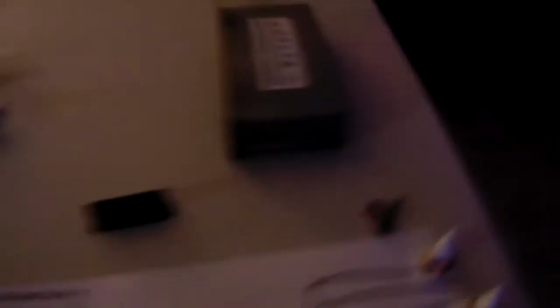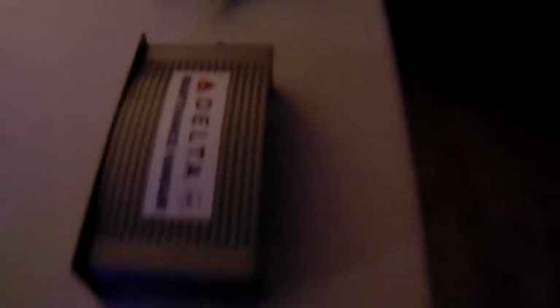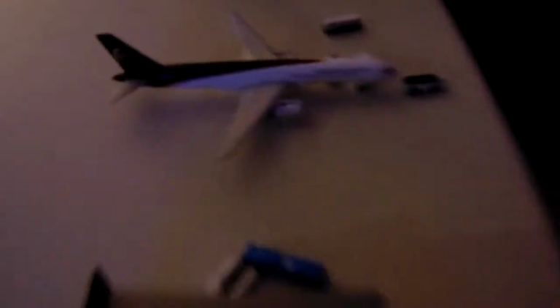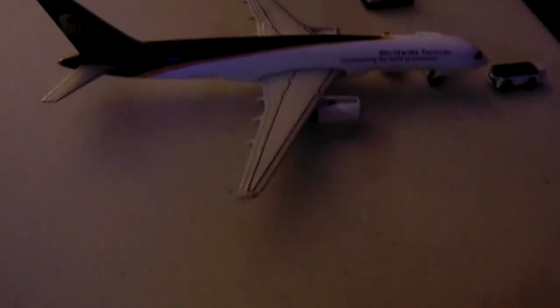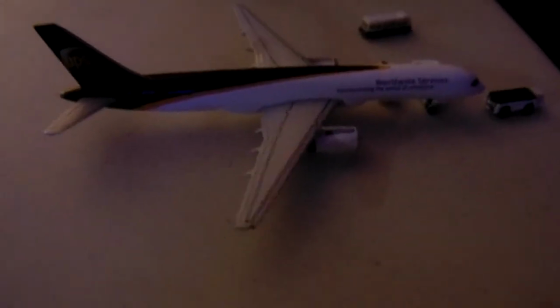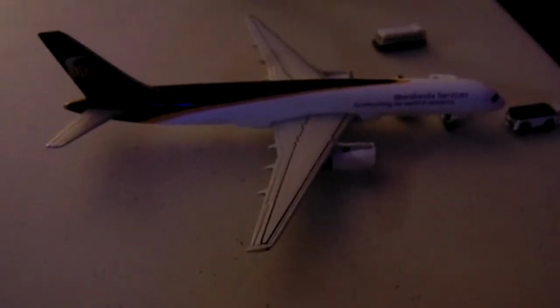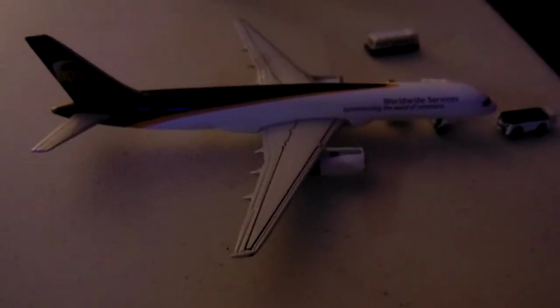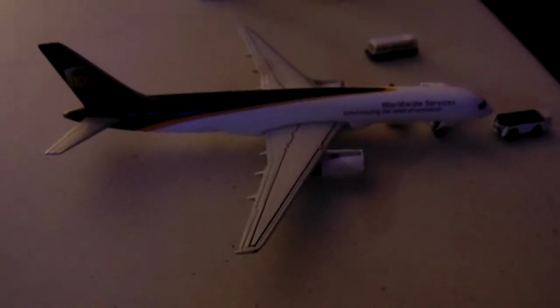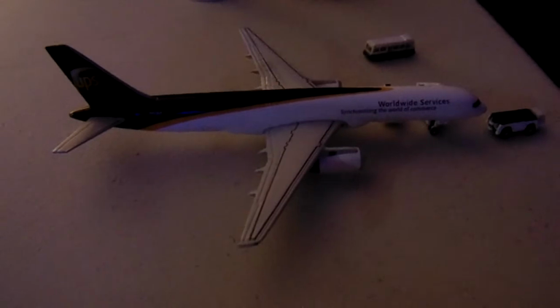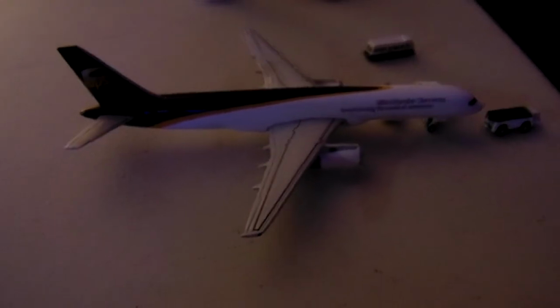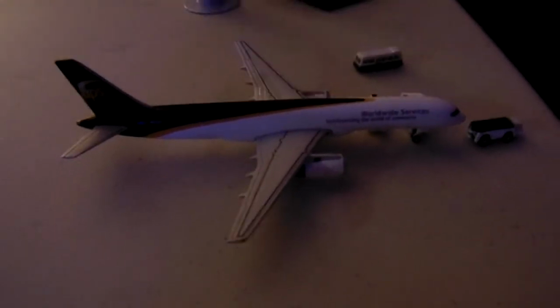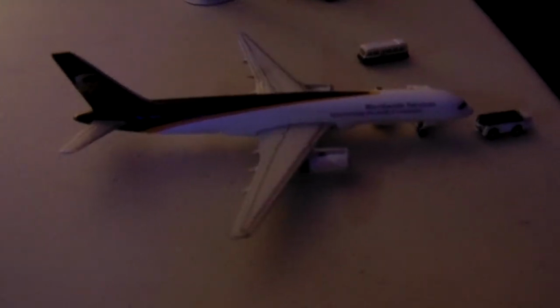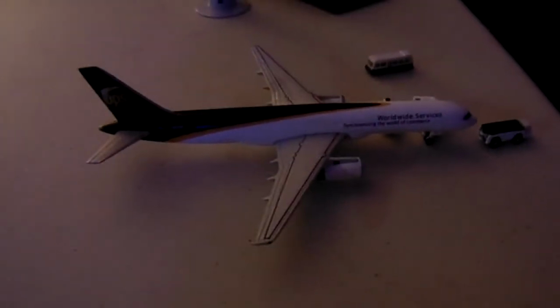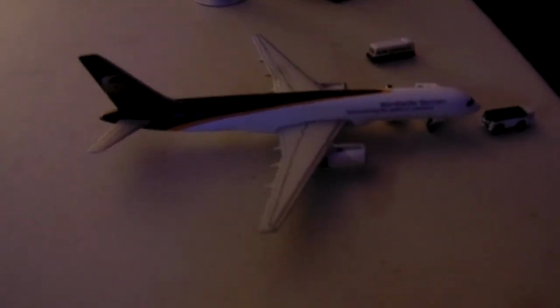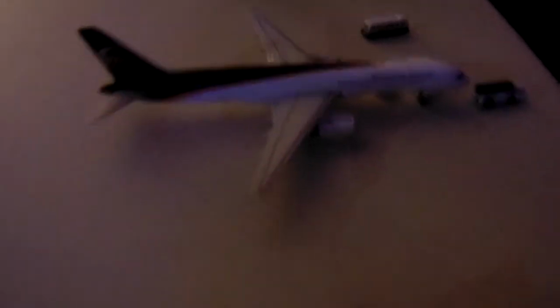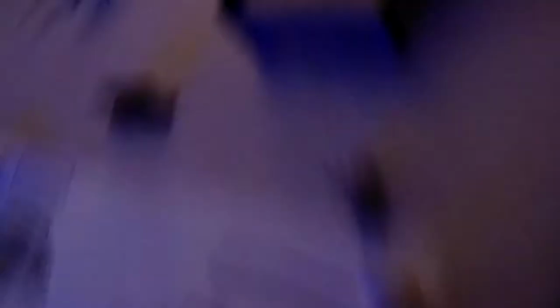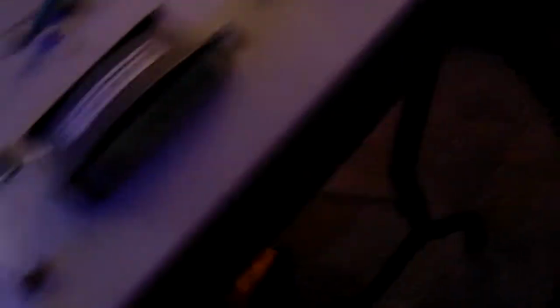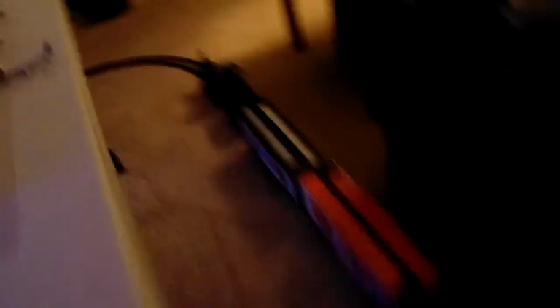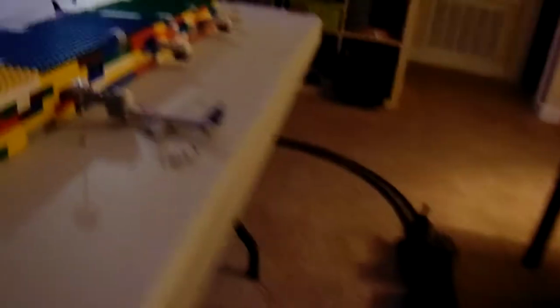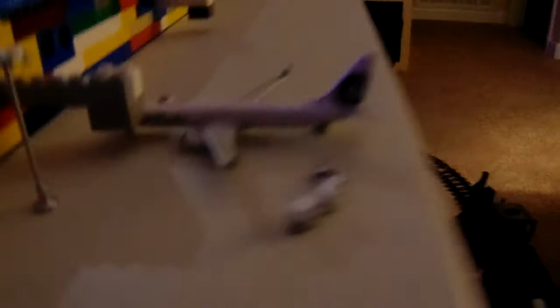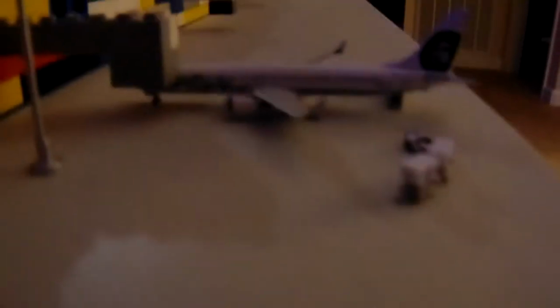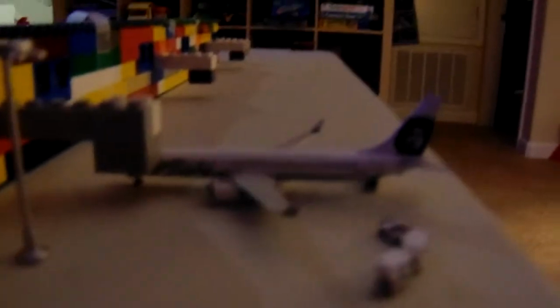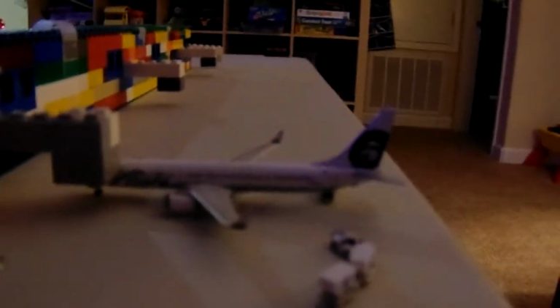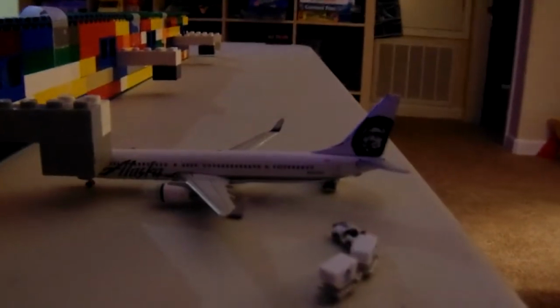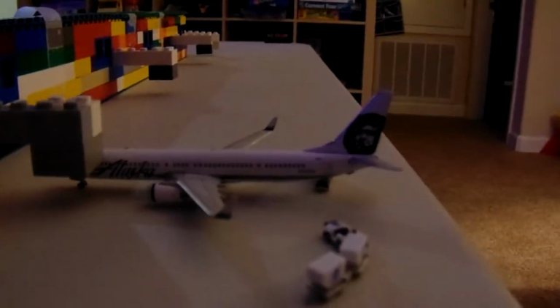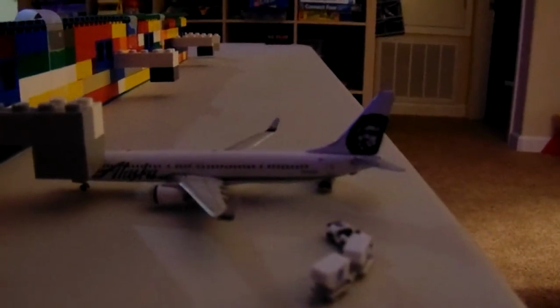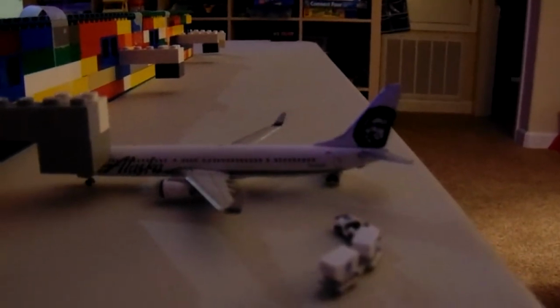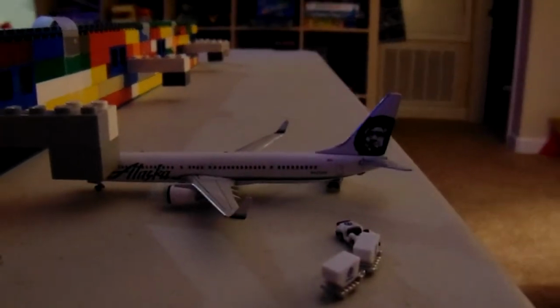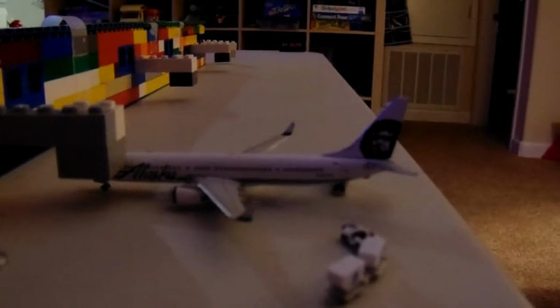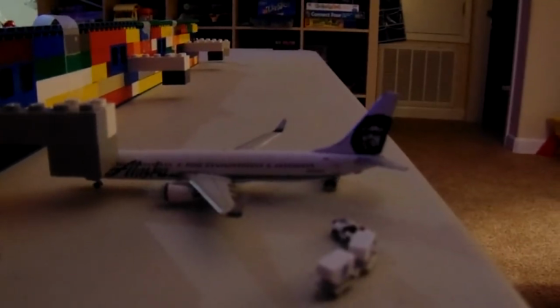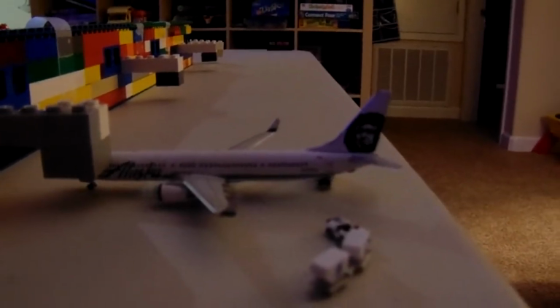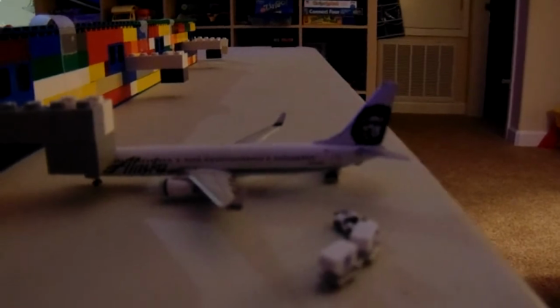Our next plane is the UPS 757-200F, he's going to go to Louisville. Our next plane is an Alaska Airlines 737-900ER, he's going to go to Seattle.